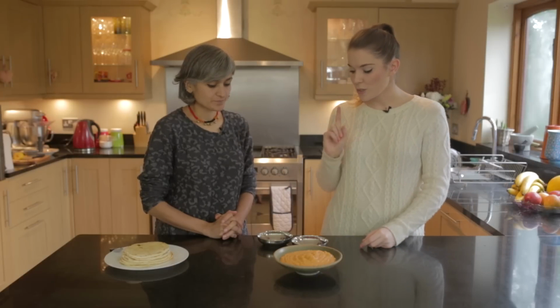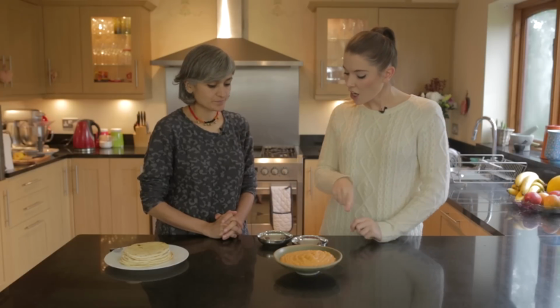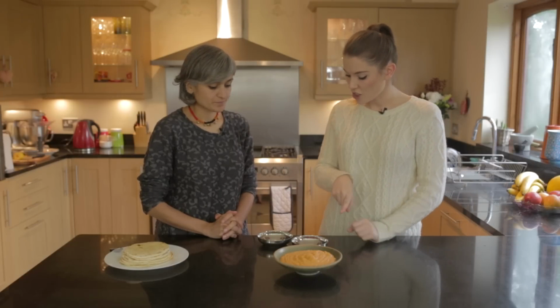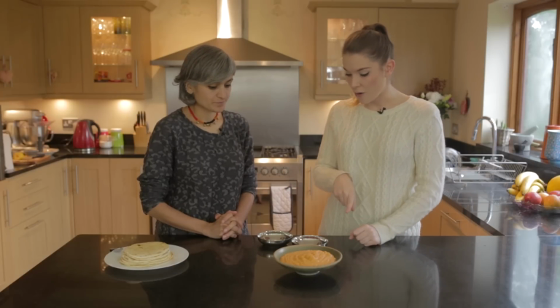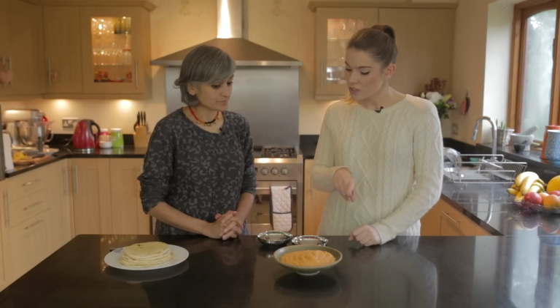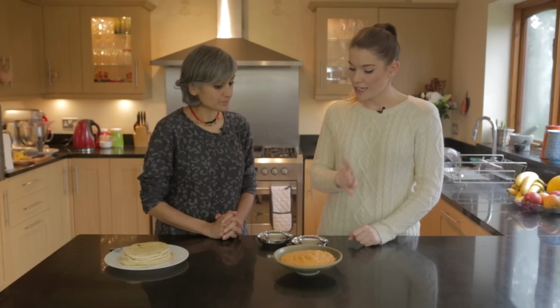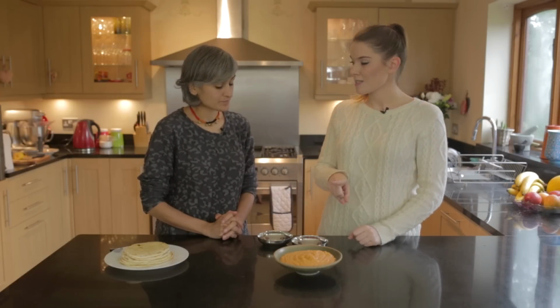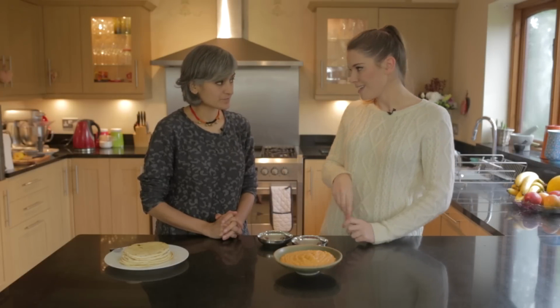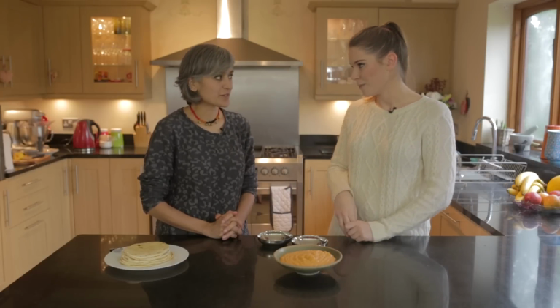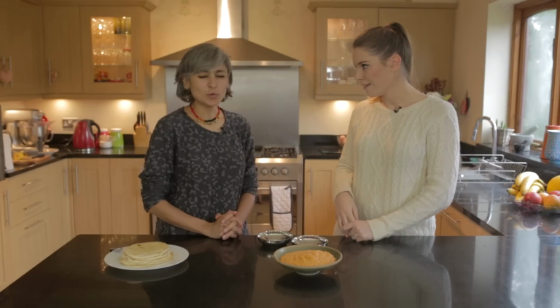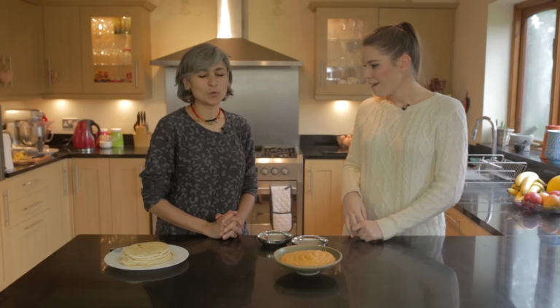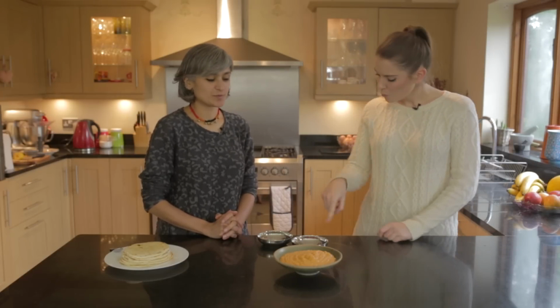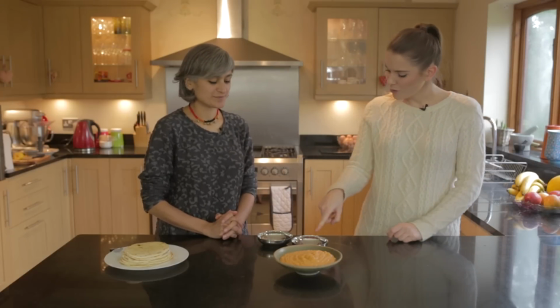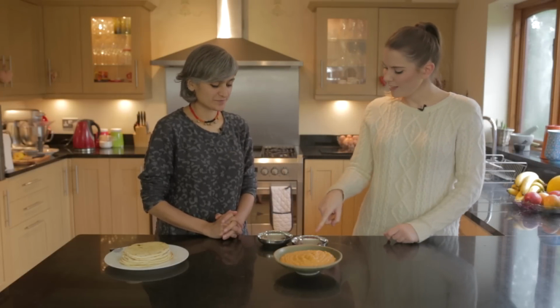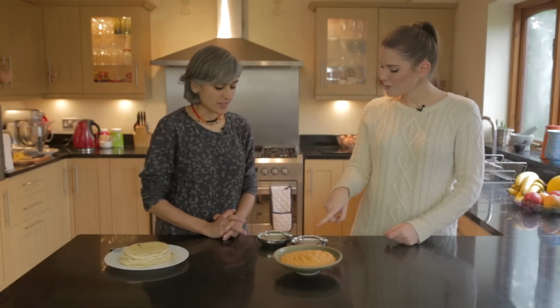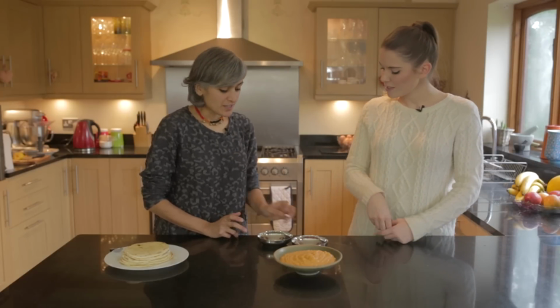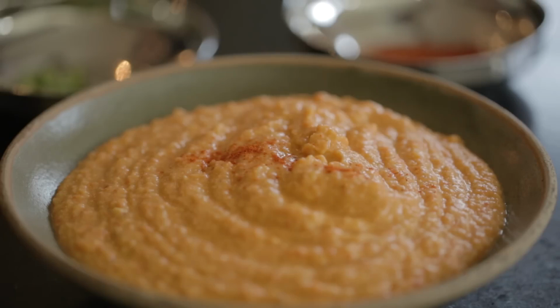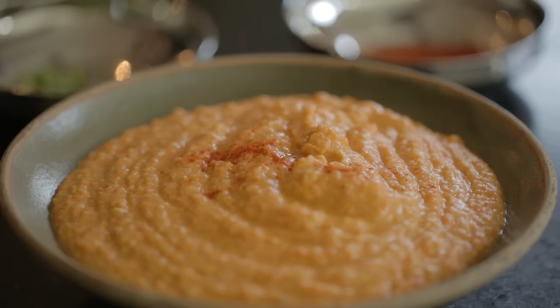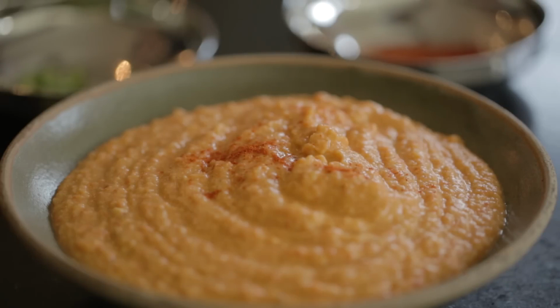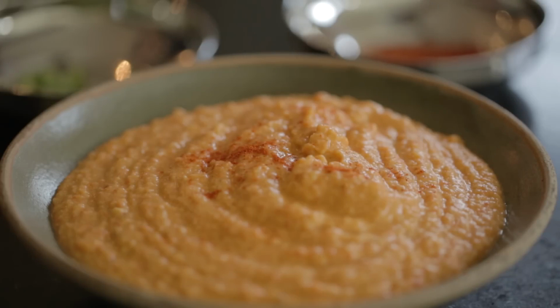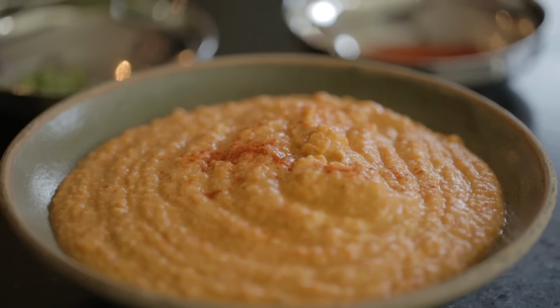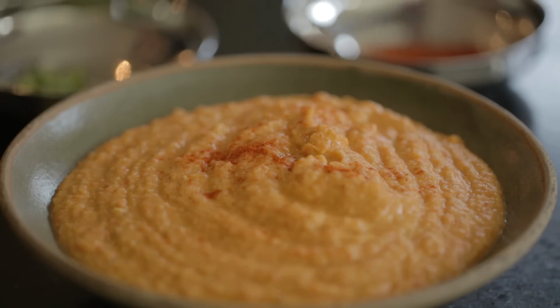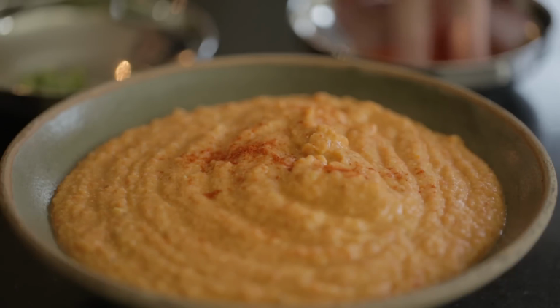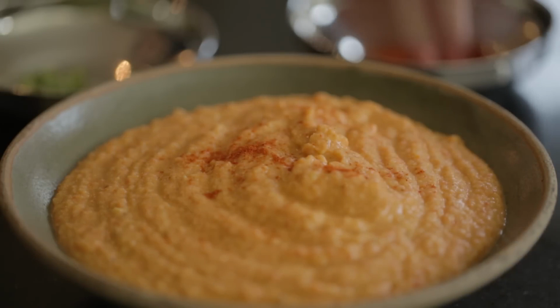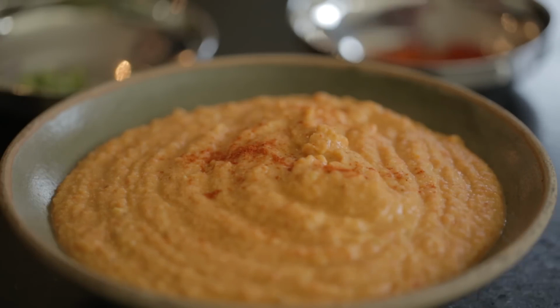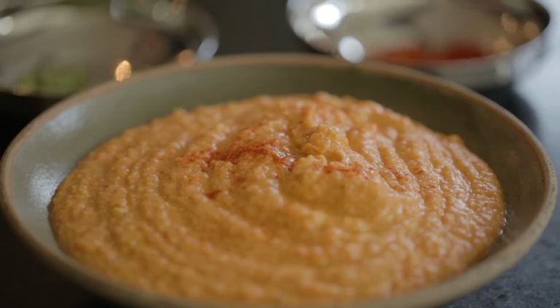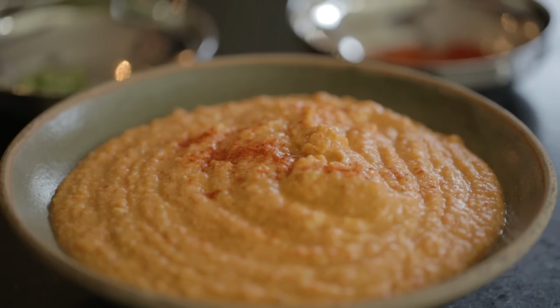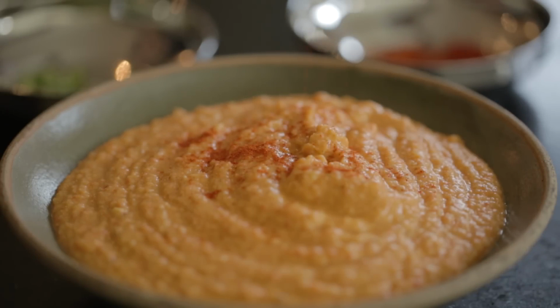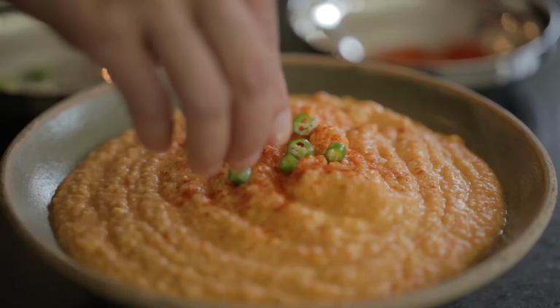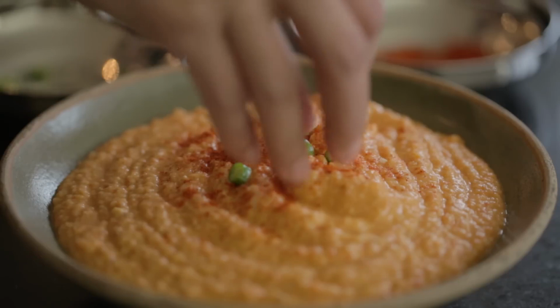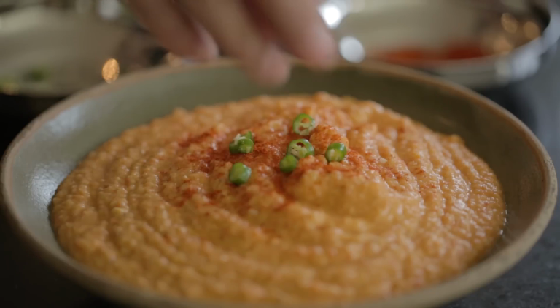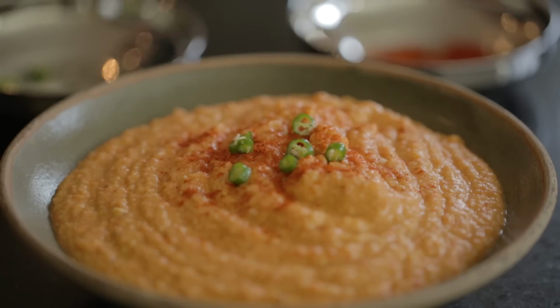We're also going to garnish it now to enhance the heat a little bit. So what have you got here? It's just some chilli powder — Kashmiri chilli powder, which has got more colour. Lovely.